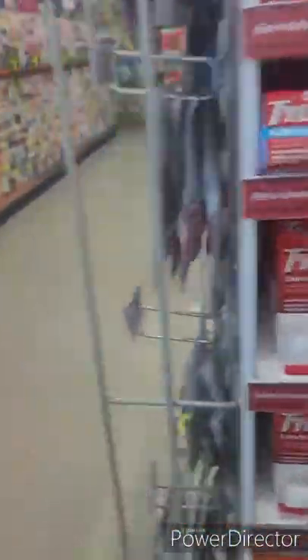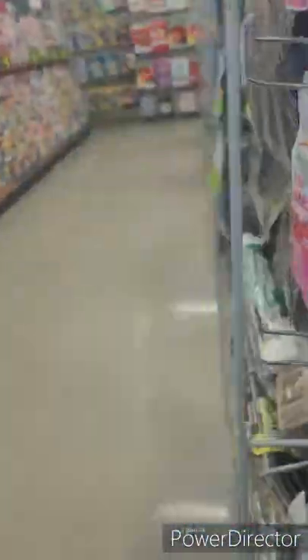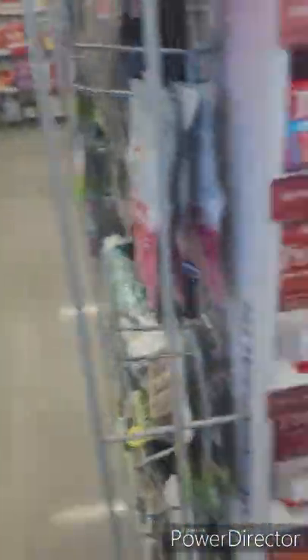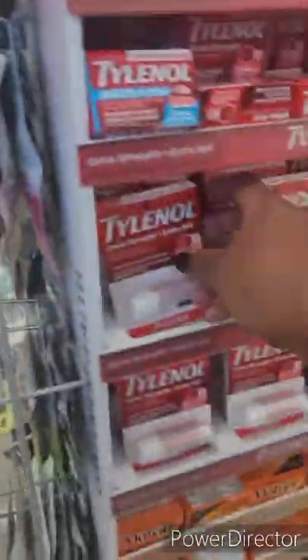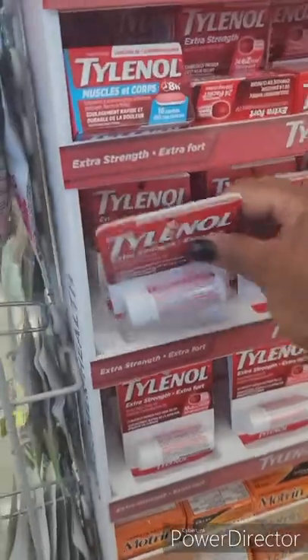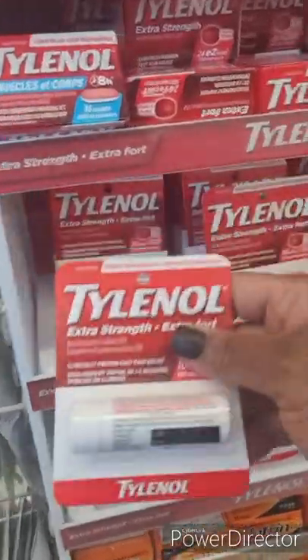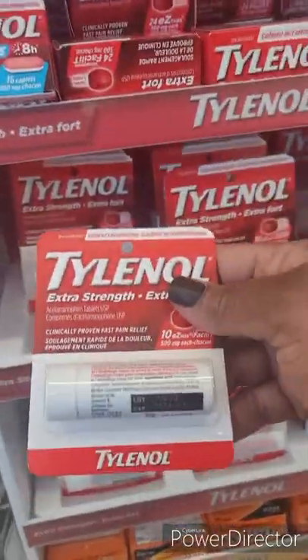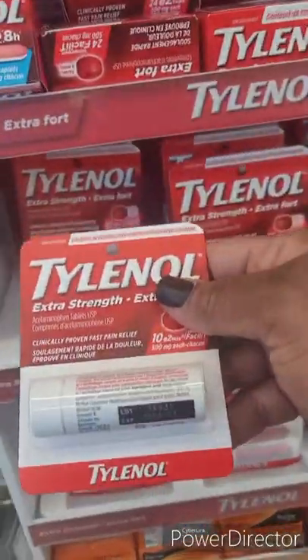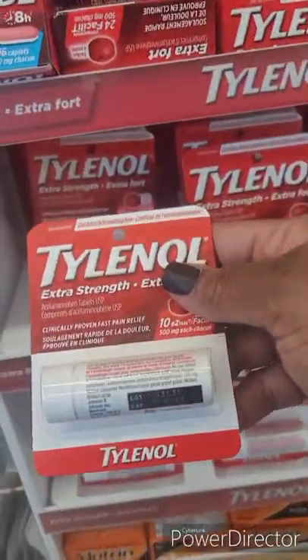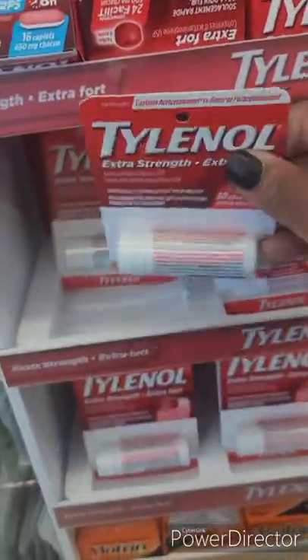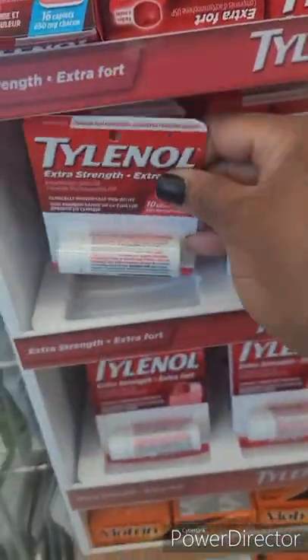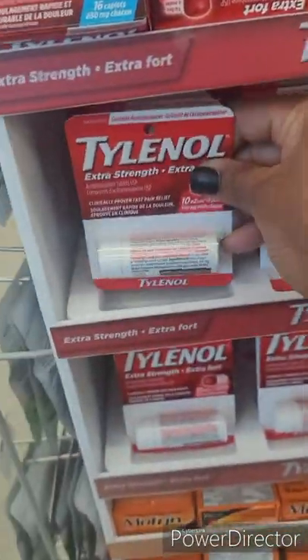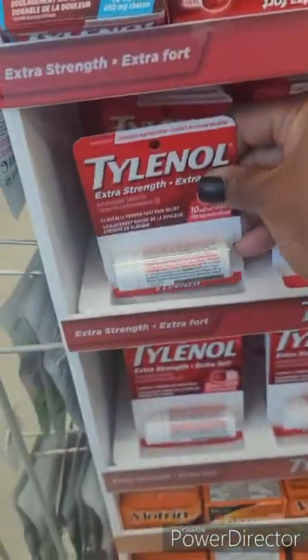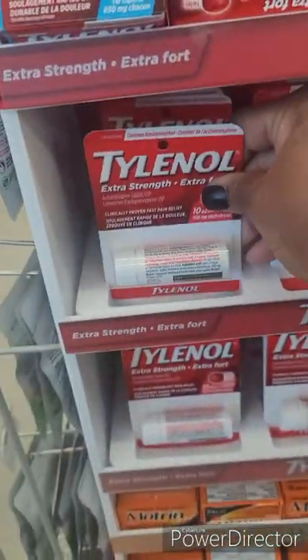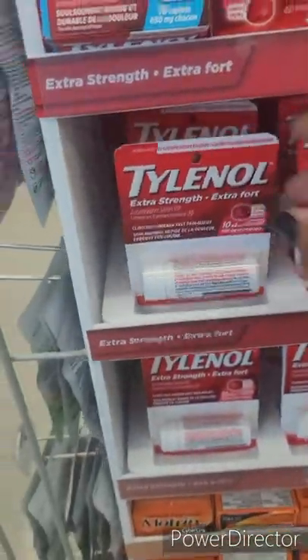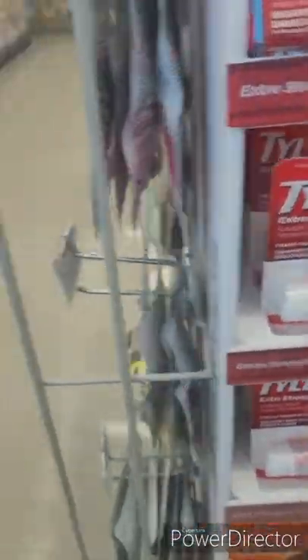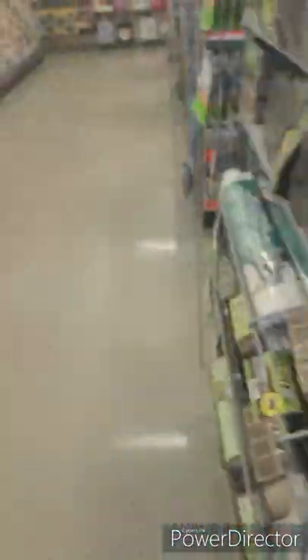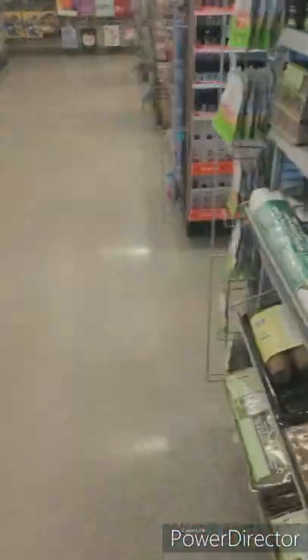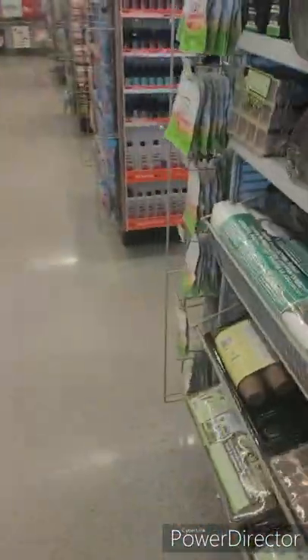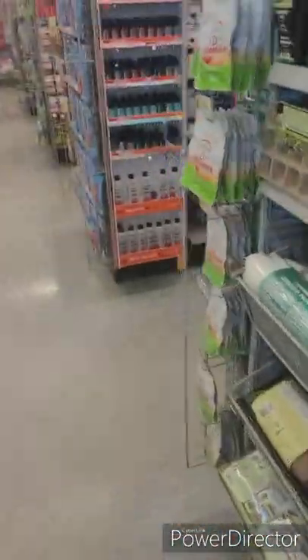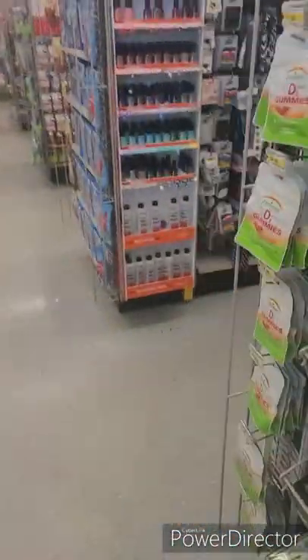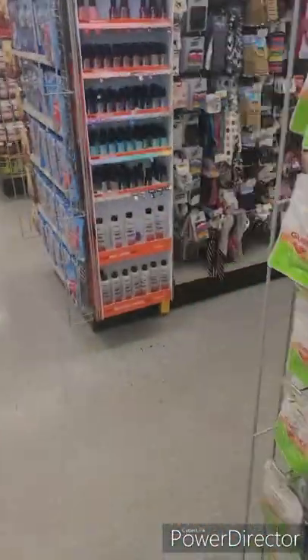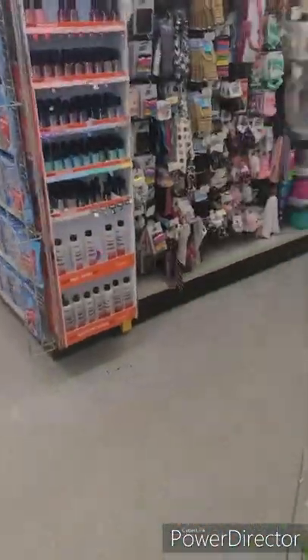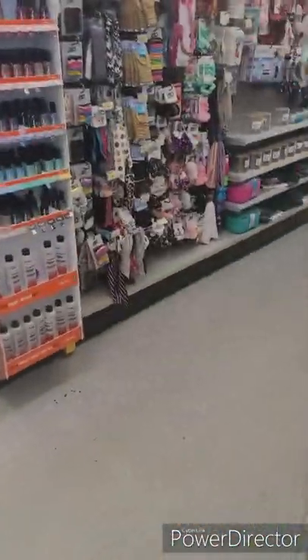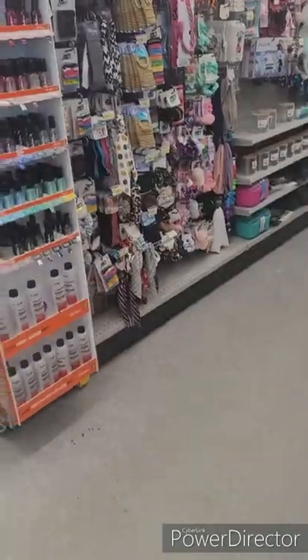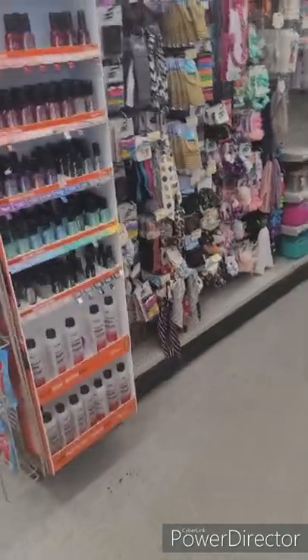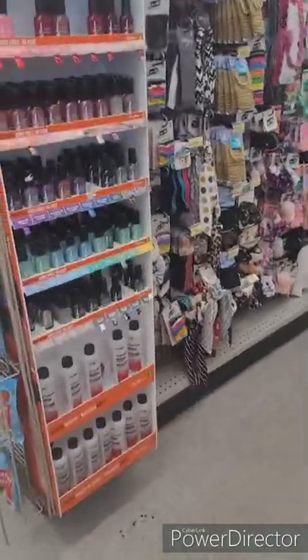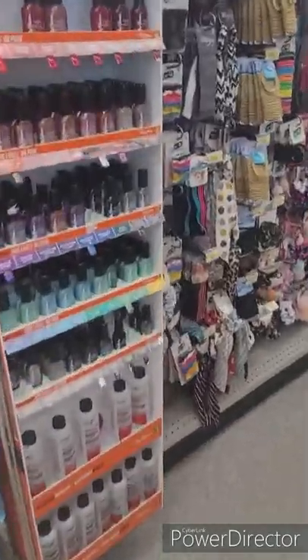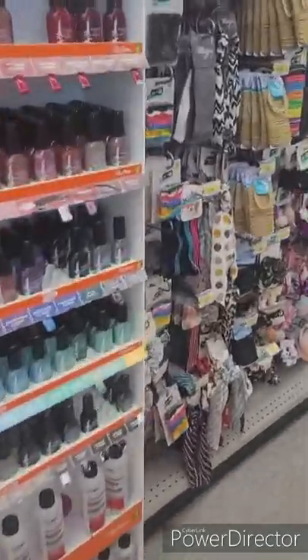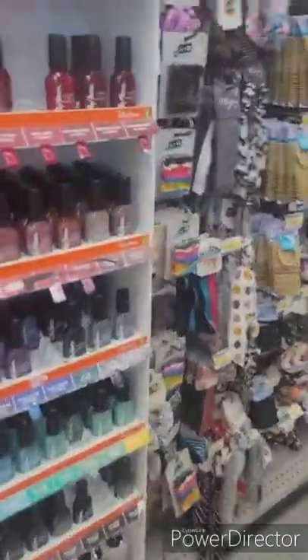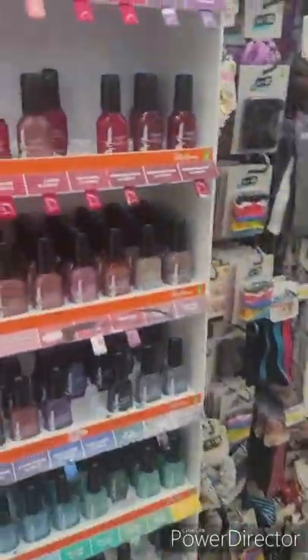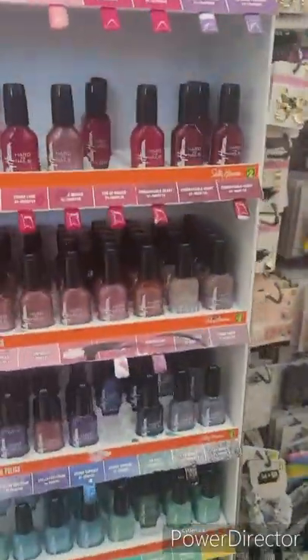A lot of candy for Easter. You can get a little Tylenol too — it doesn't work for me but whatever, guys. They have everything here and it's not going to break the bank.